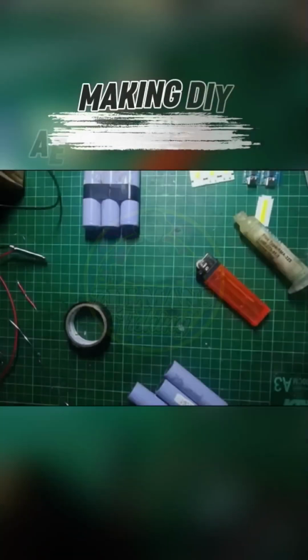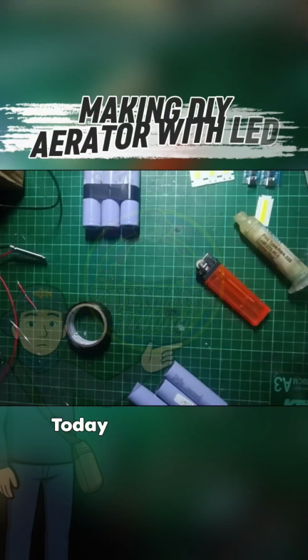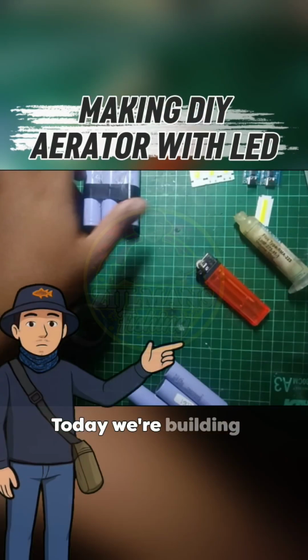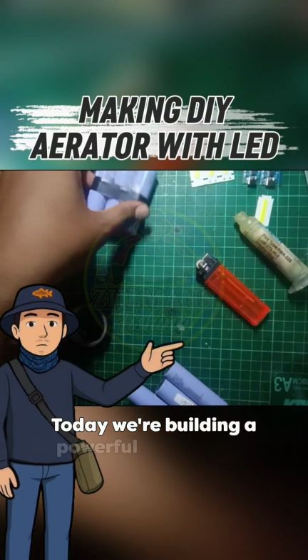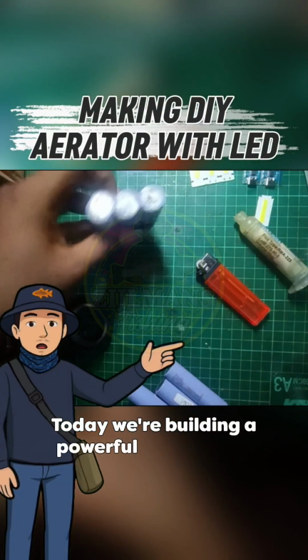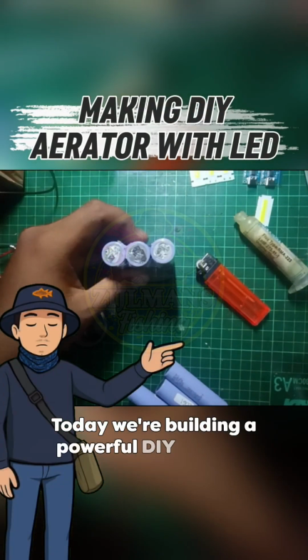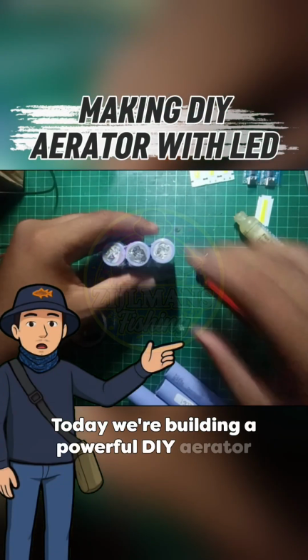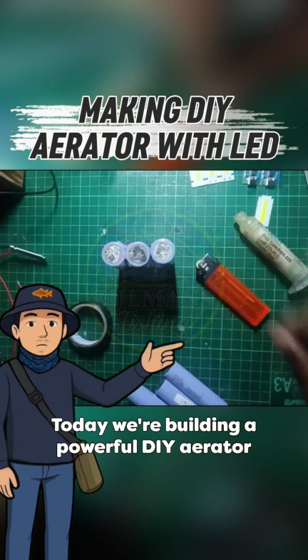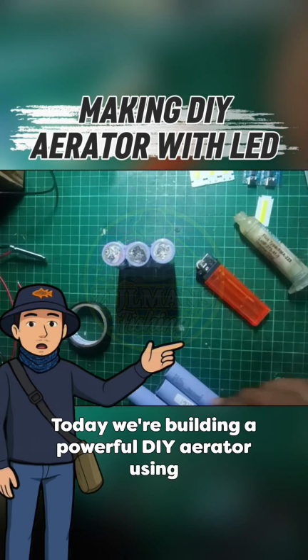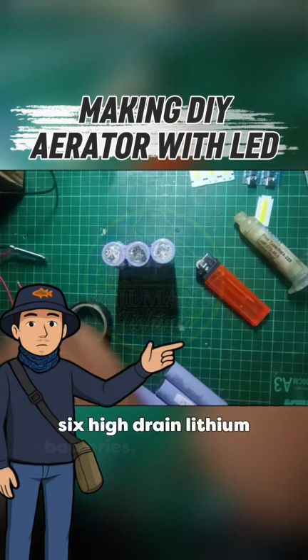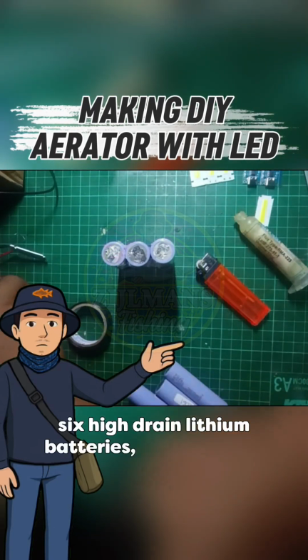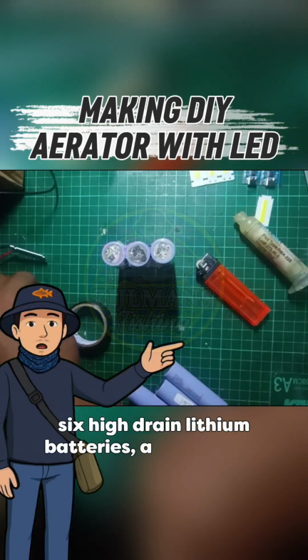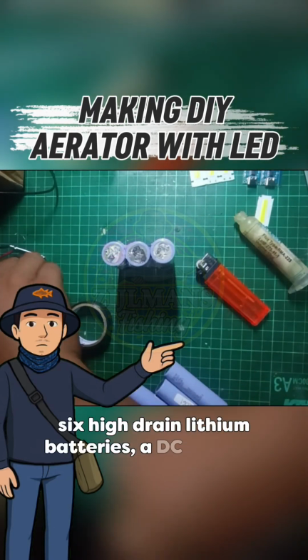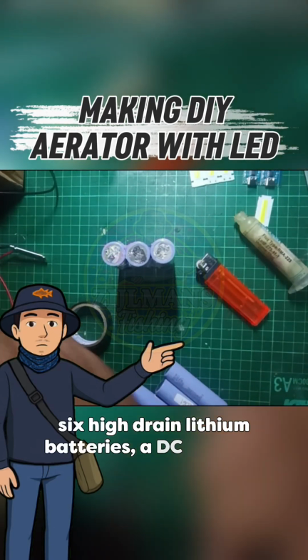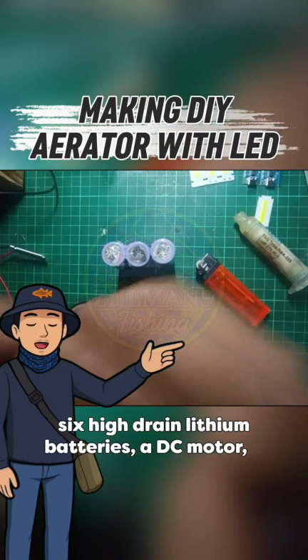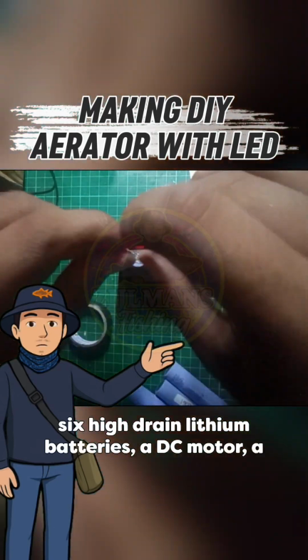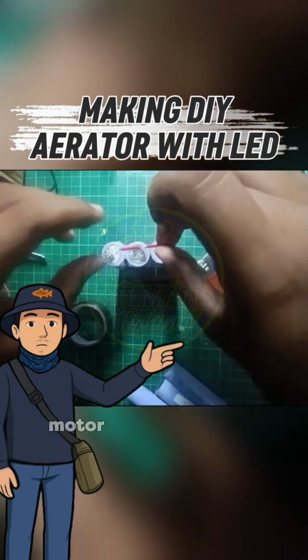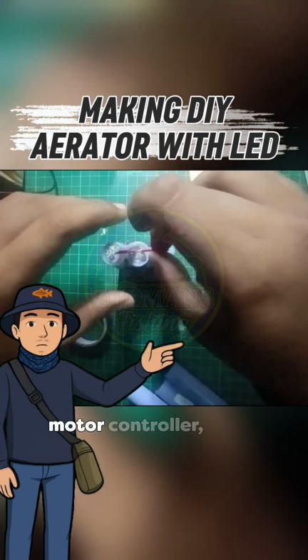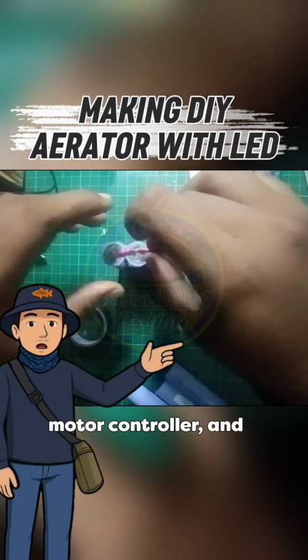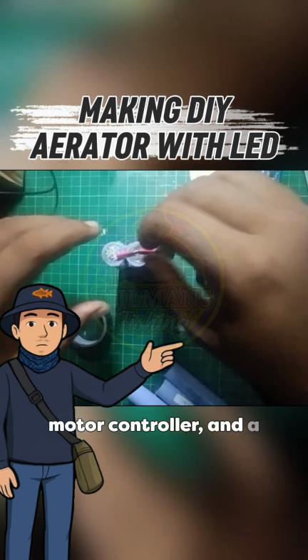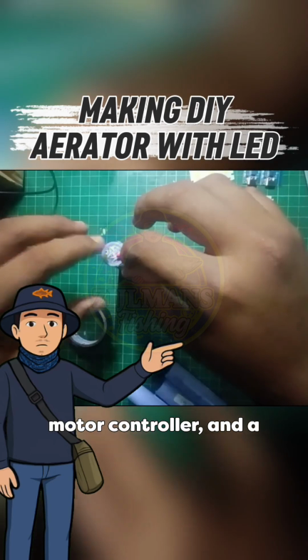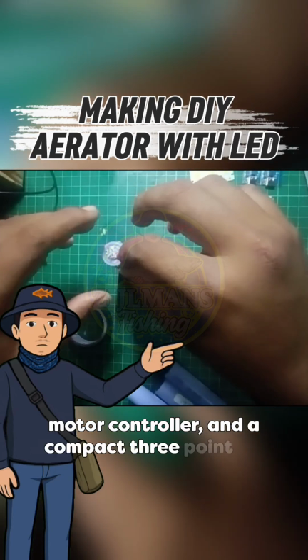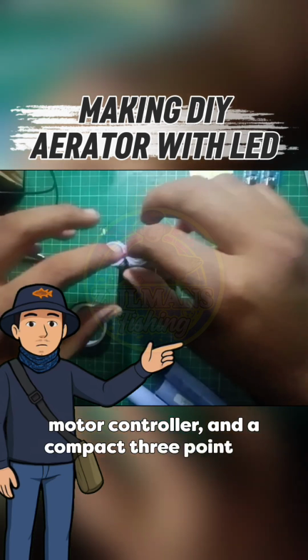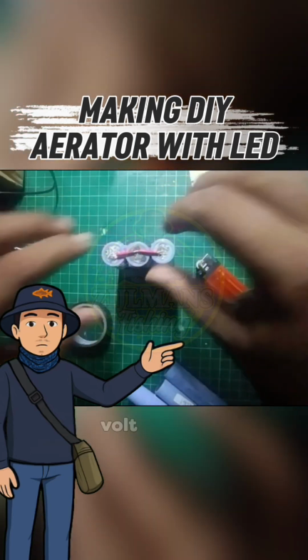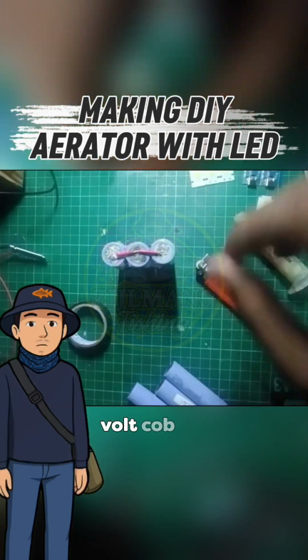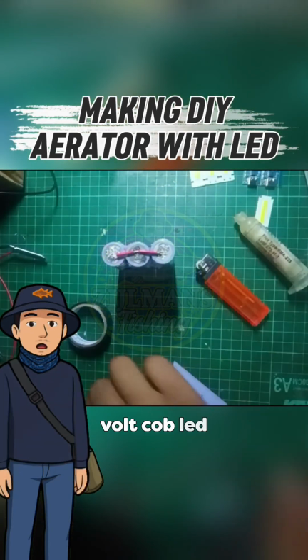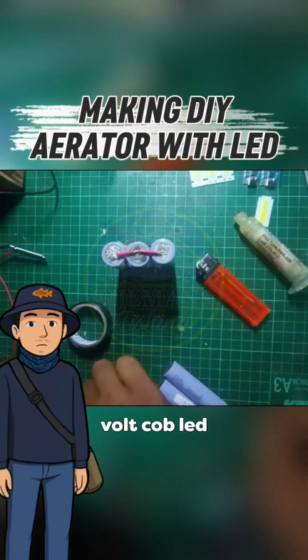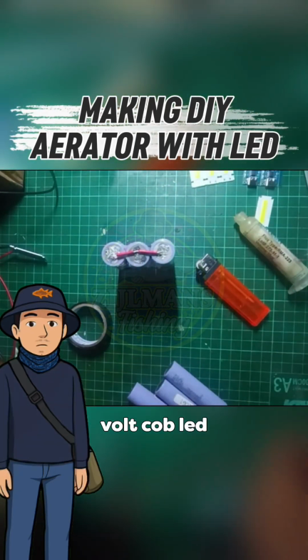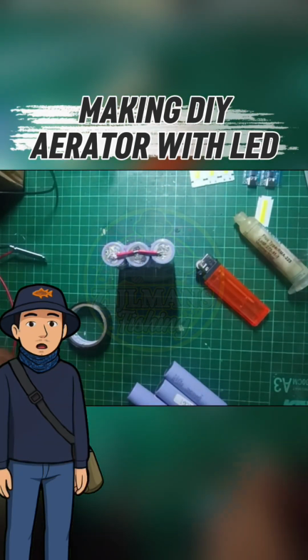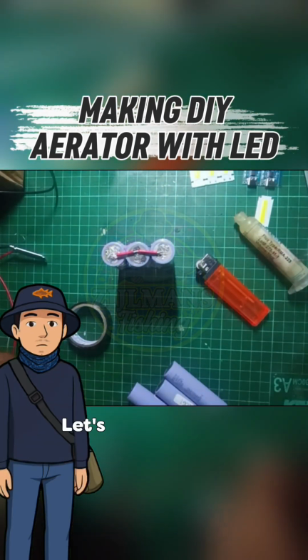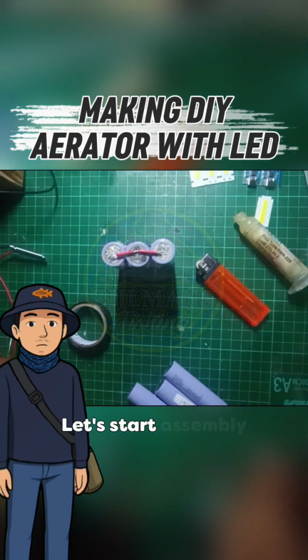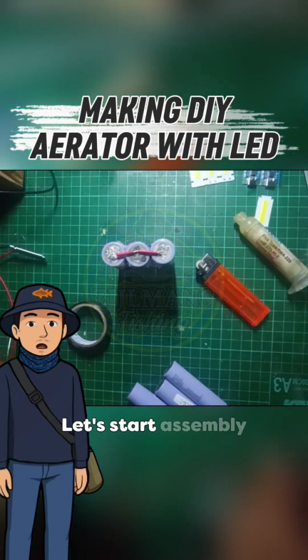Today we're building a powerful DIY aerator using six hydrain lithium batteries, a DC motor, a motor controller, and a compact 3.6 volt COB LED. Let's start assembly.